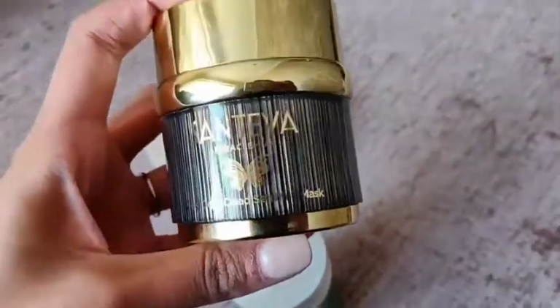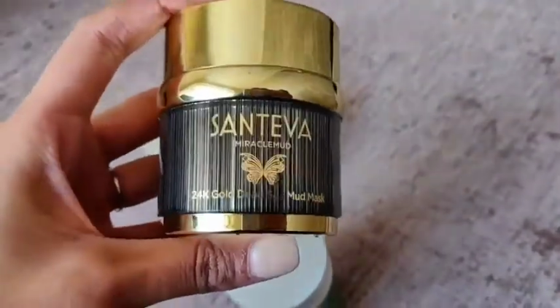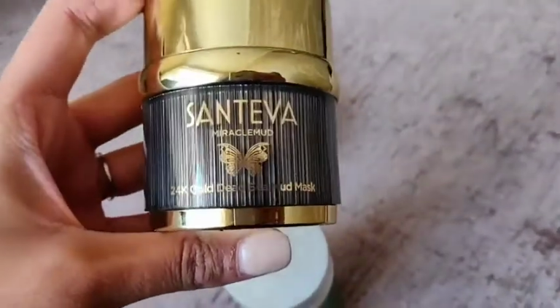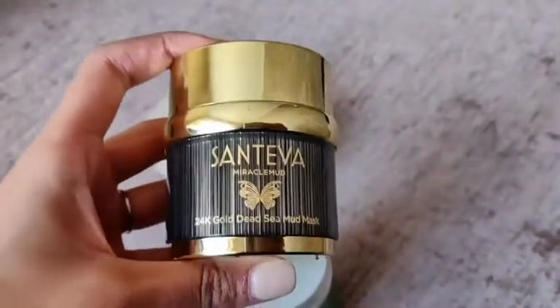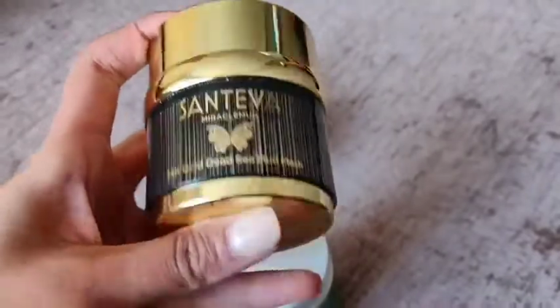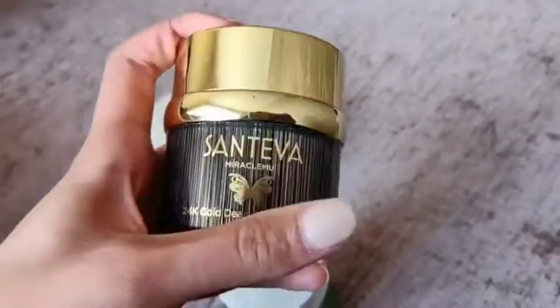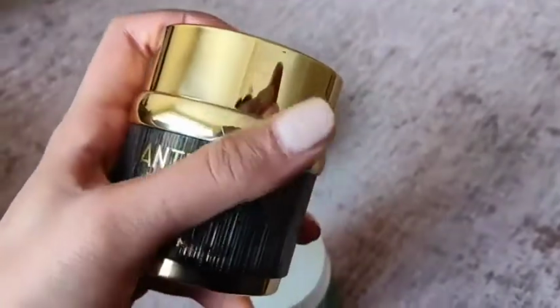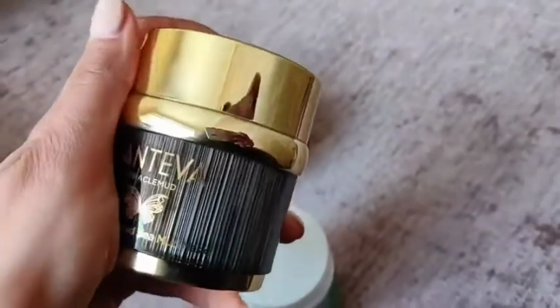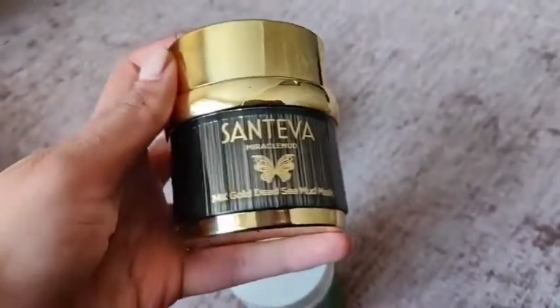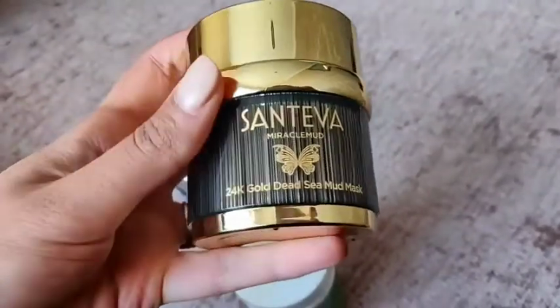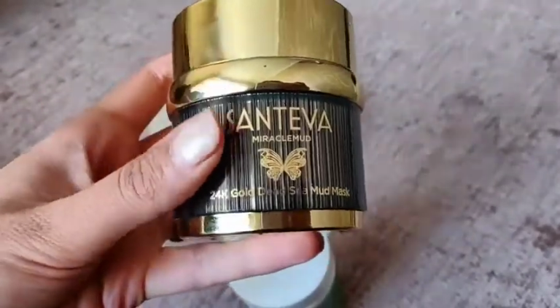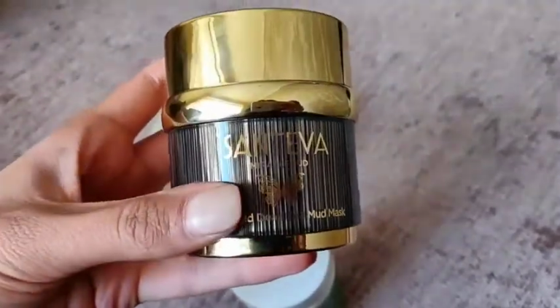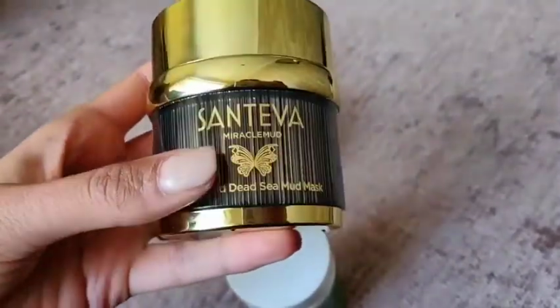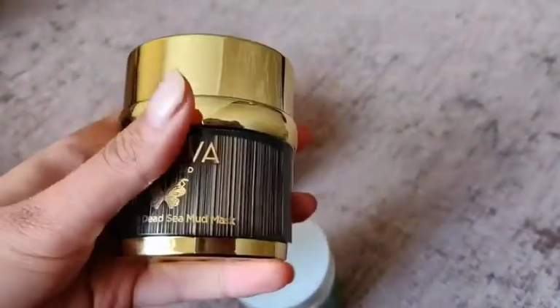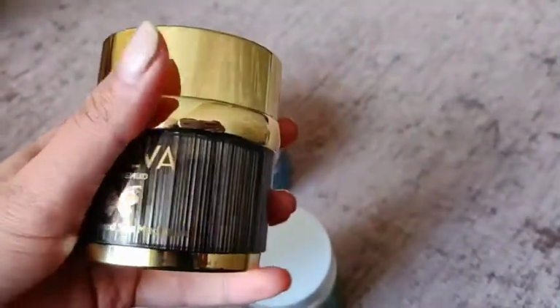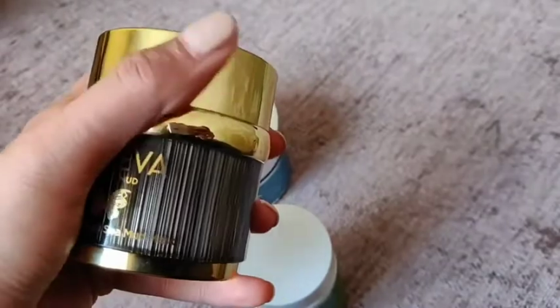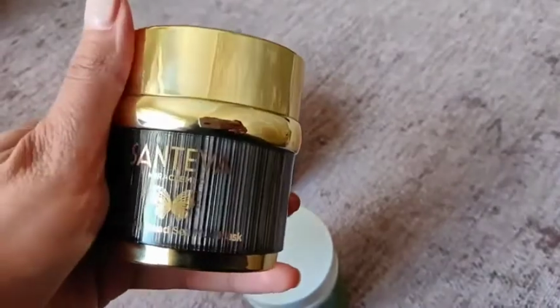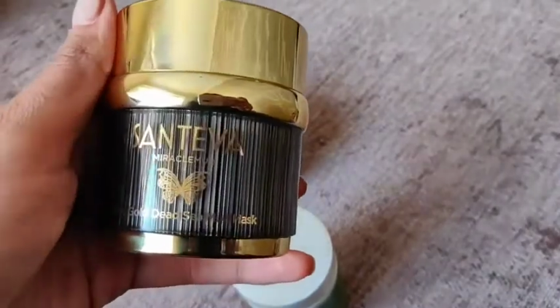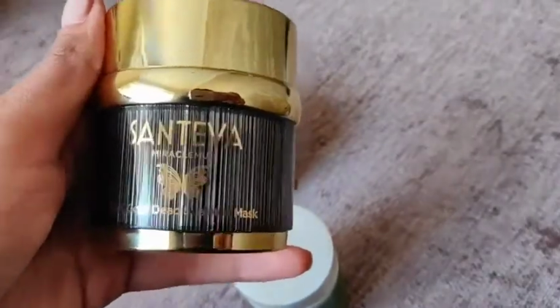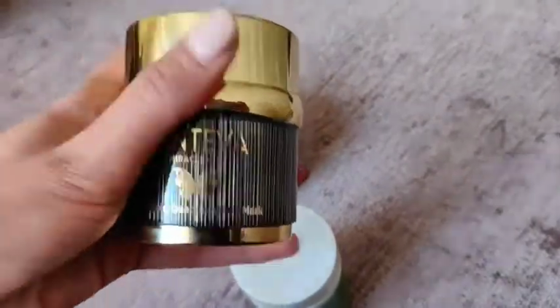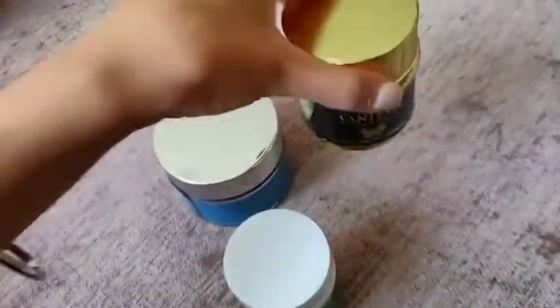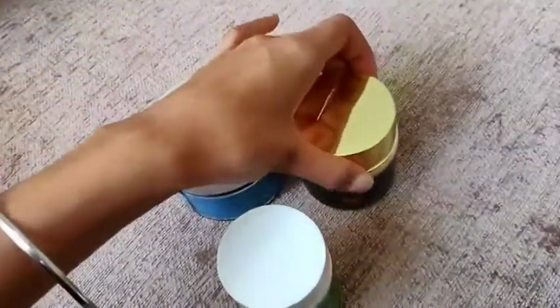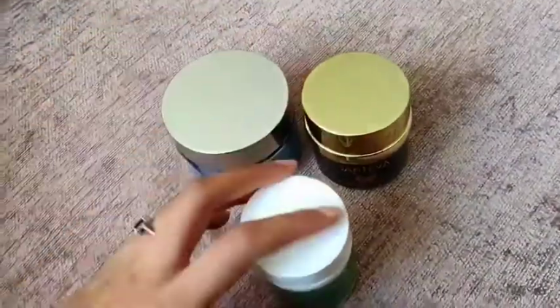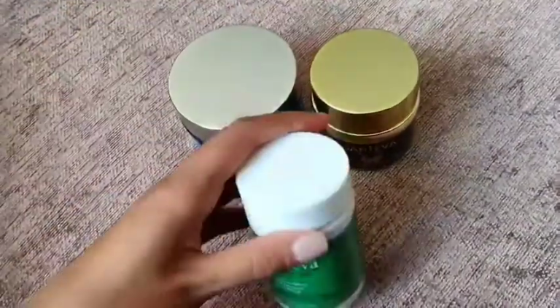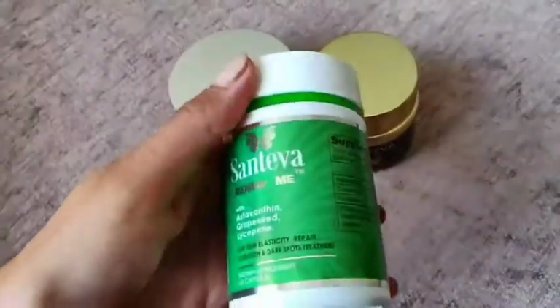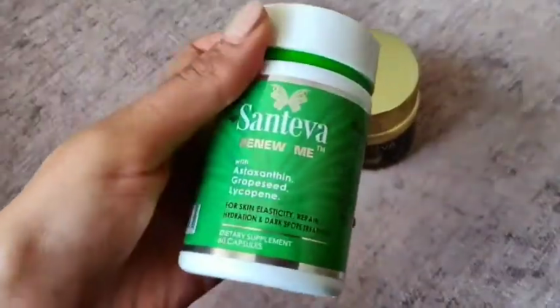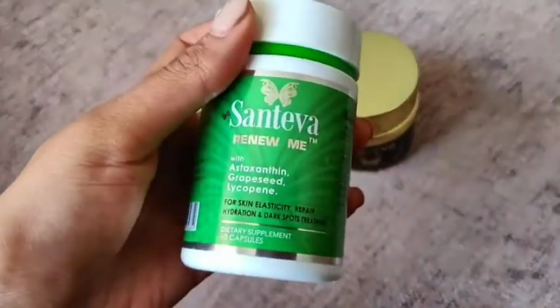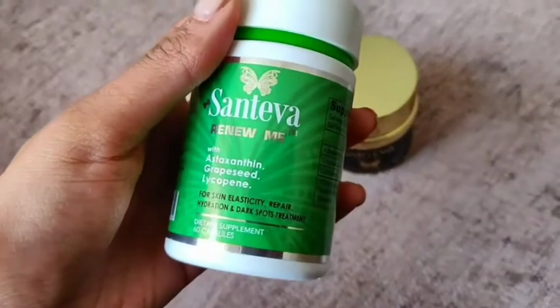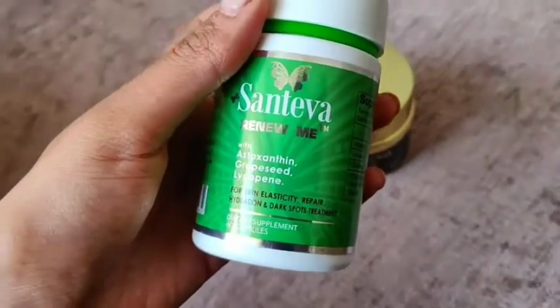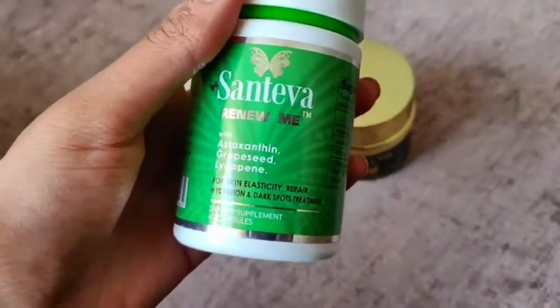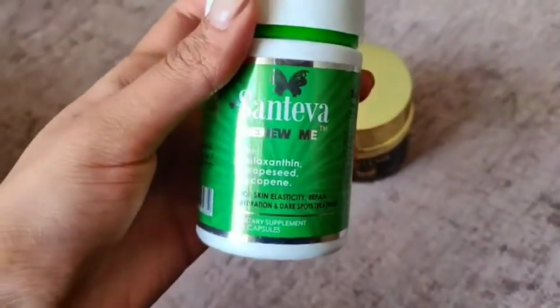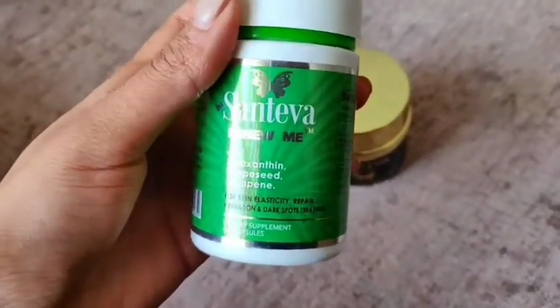It's actually made my skin look much better, so I can't recommend this enough and it smells beautiful — I definitely will be buying this again. Next I have the capsules, the Renew Me capsules.